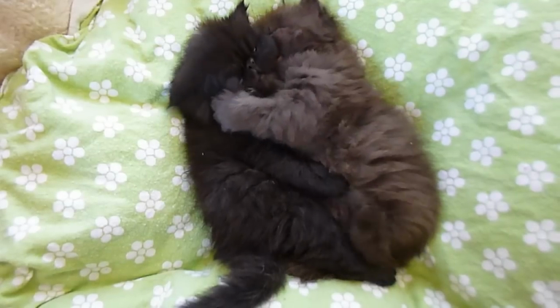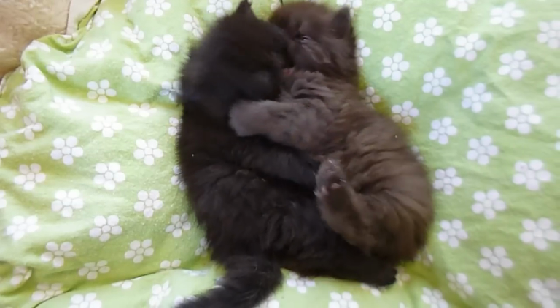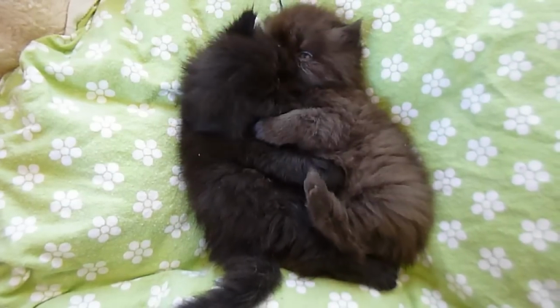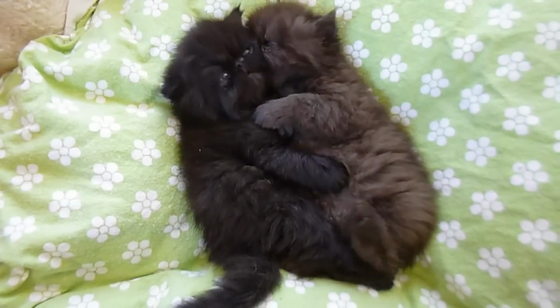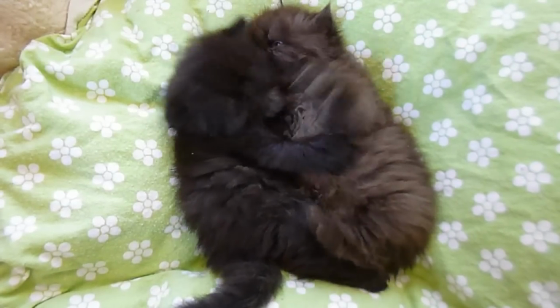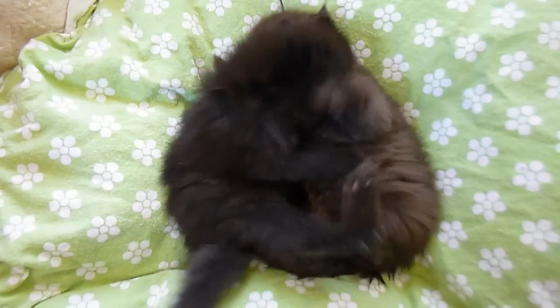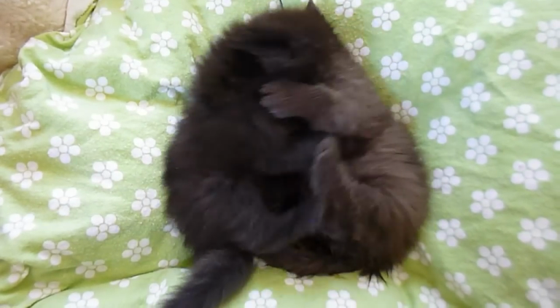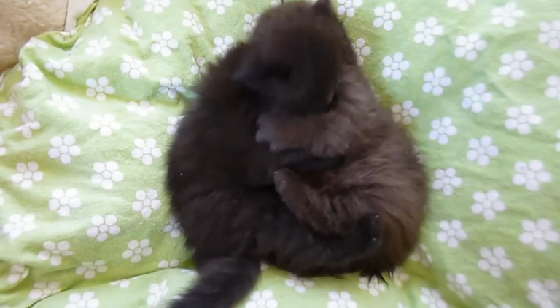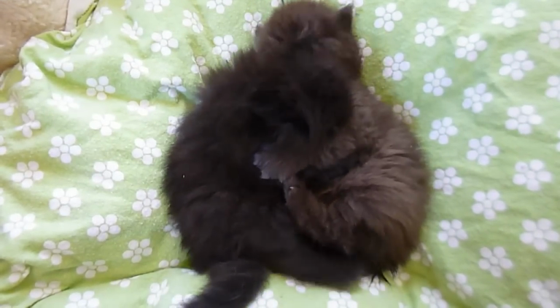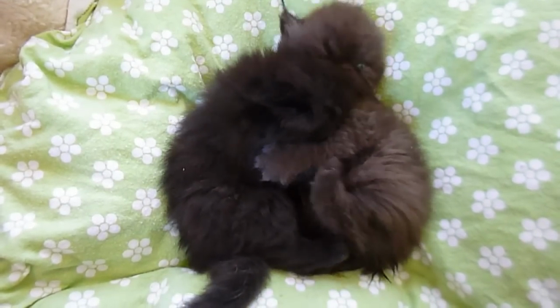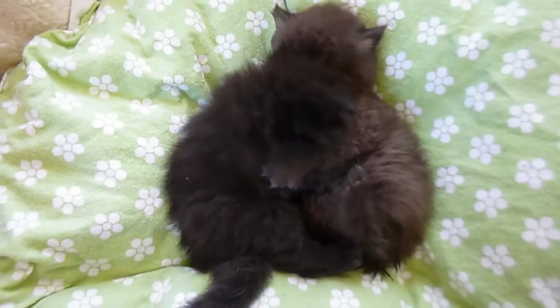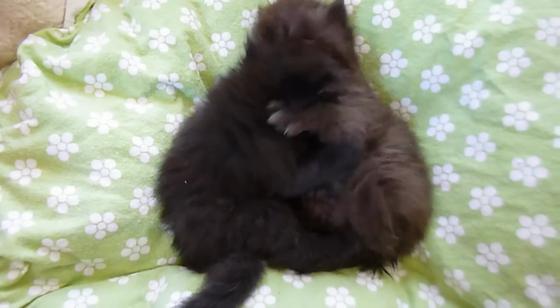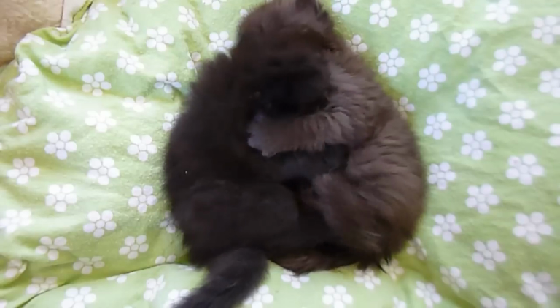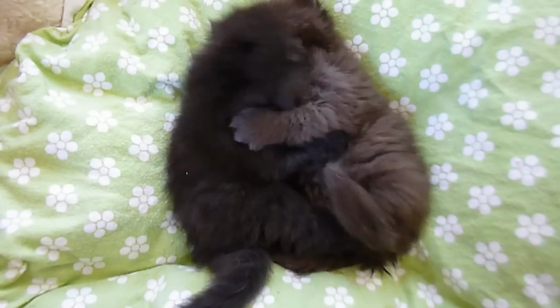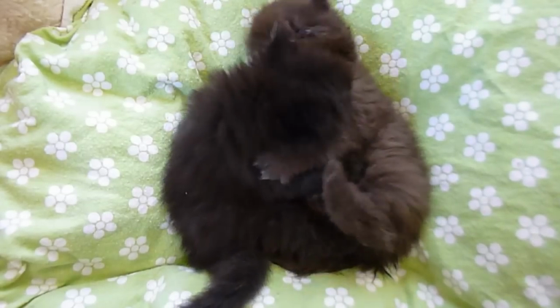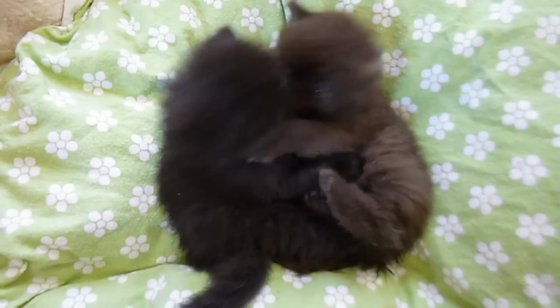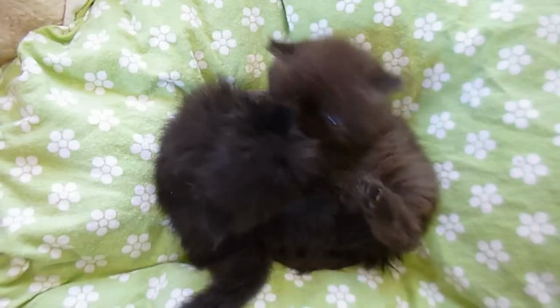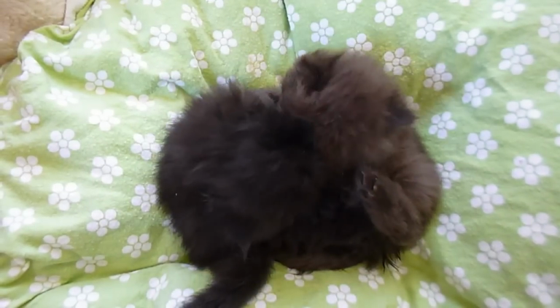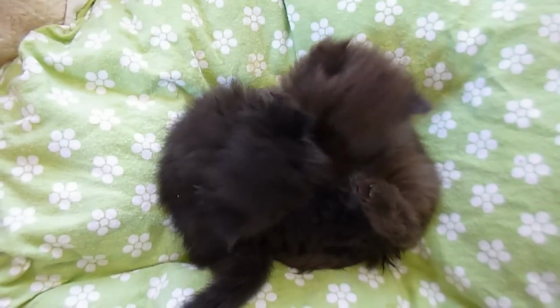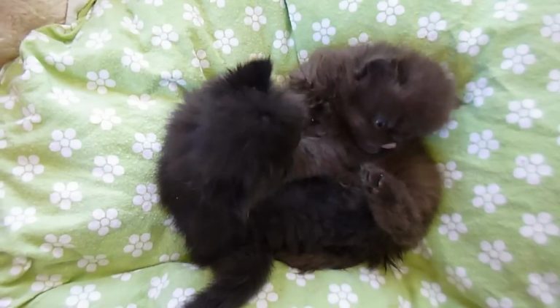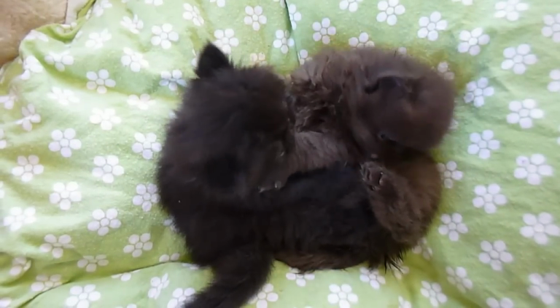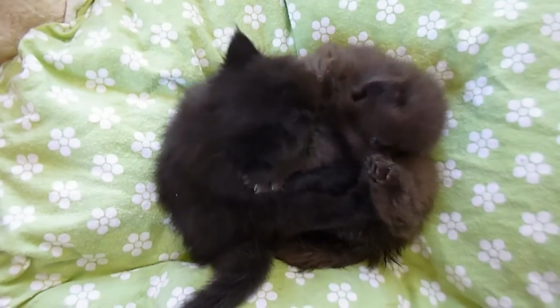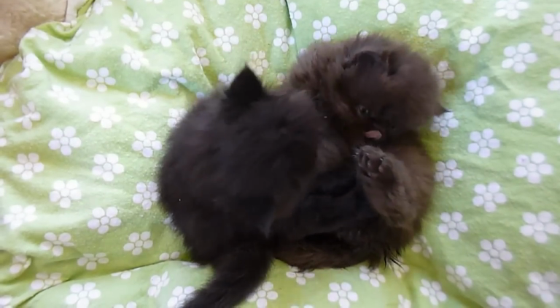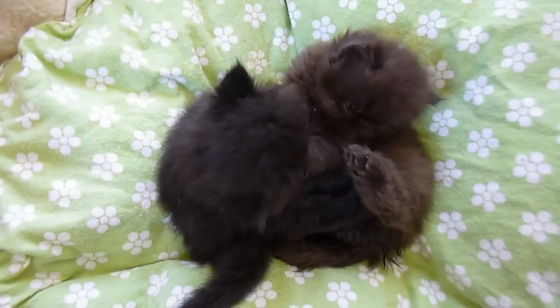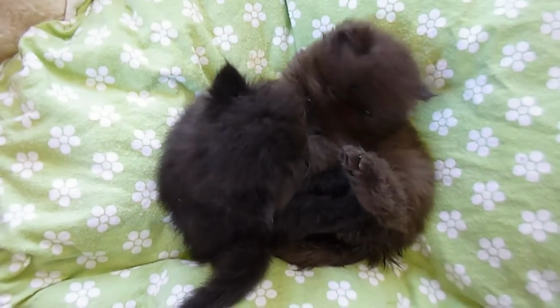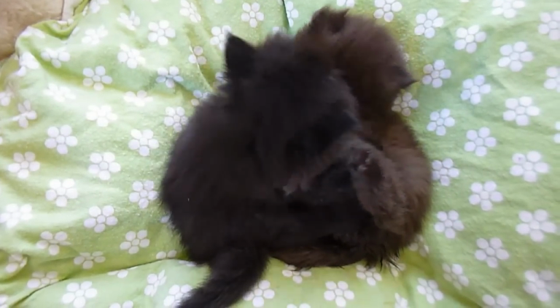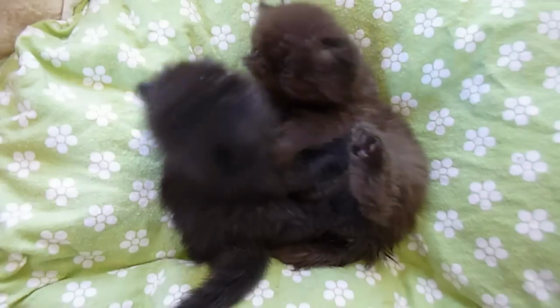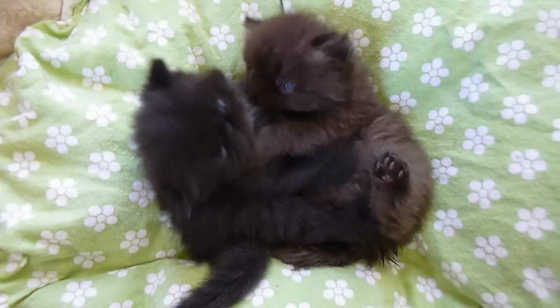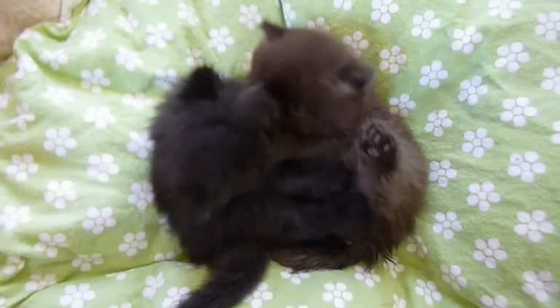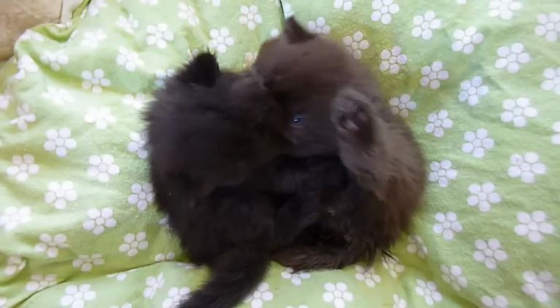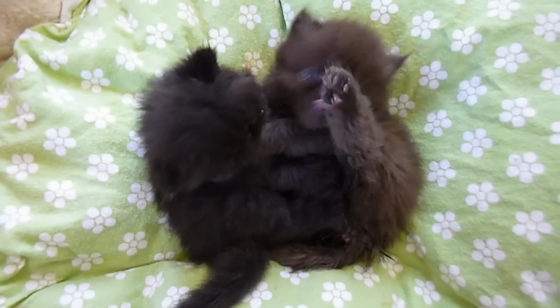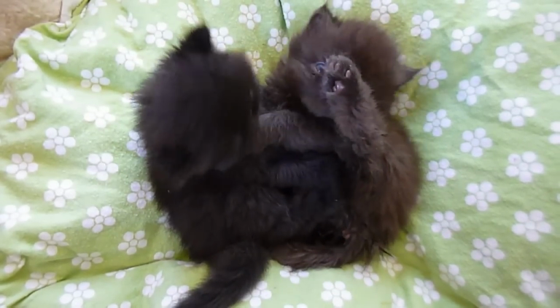The little girl on the left is very cobby. She is a black solid, extreme show quality. She's gorgeous. They're both gorgeous.